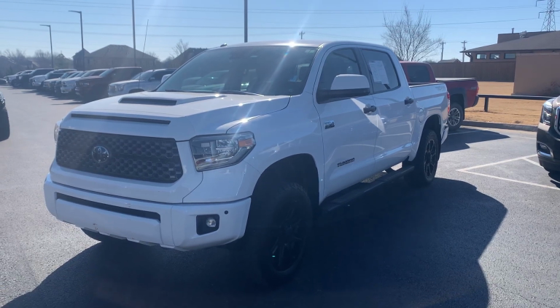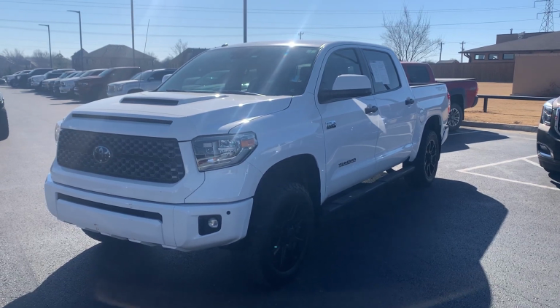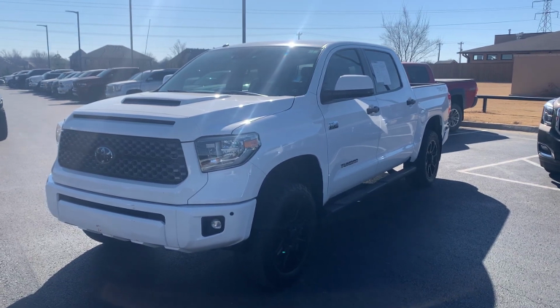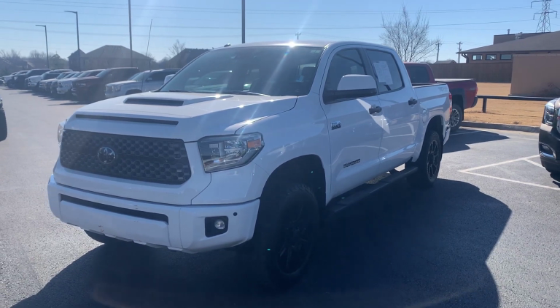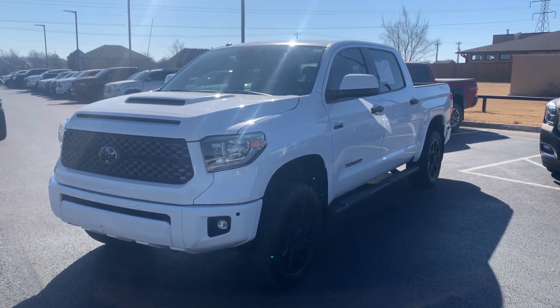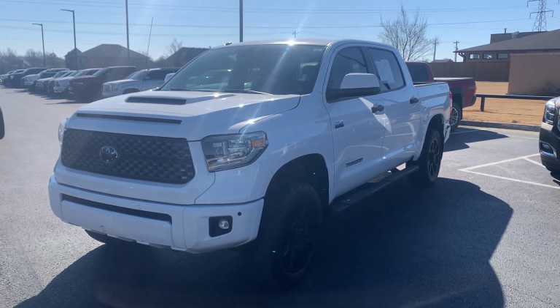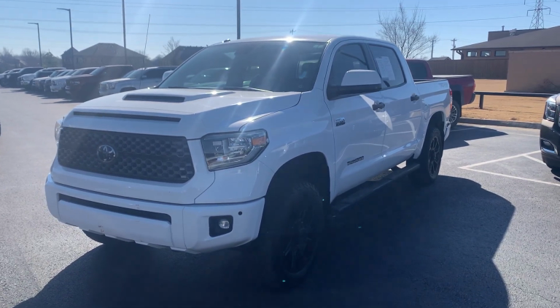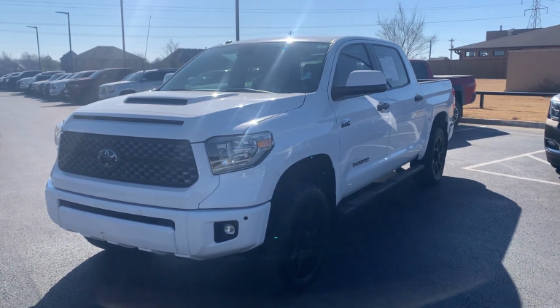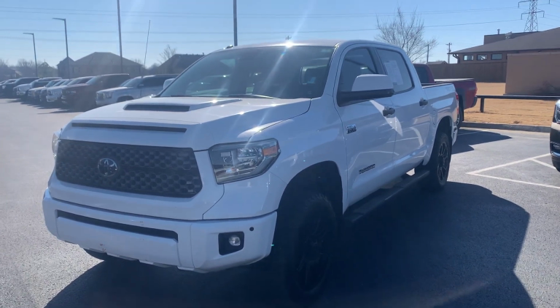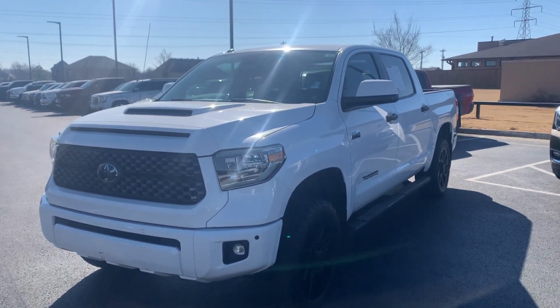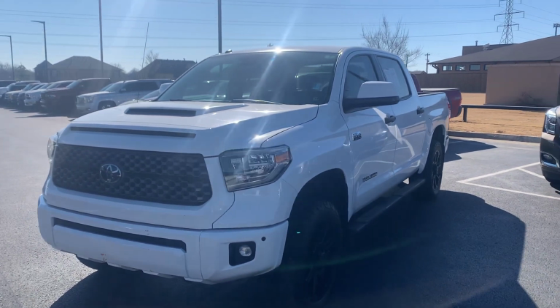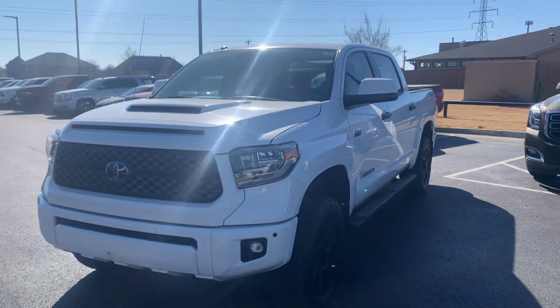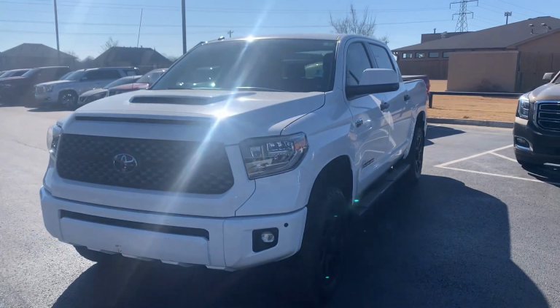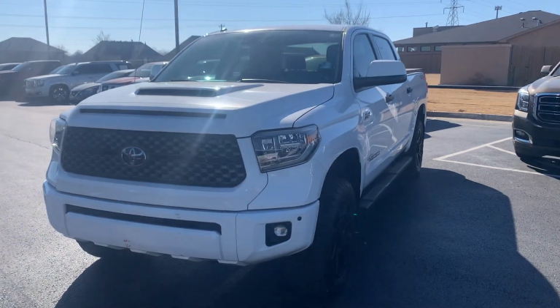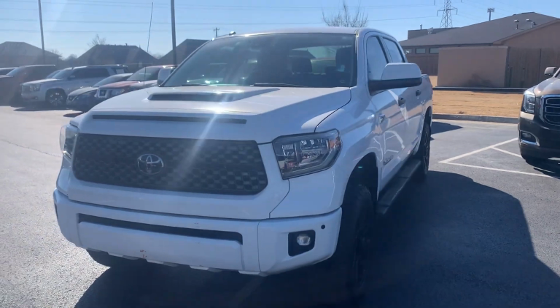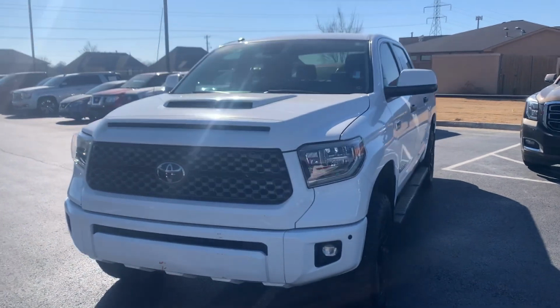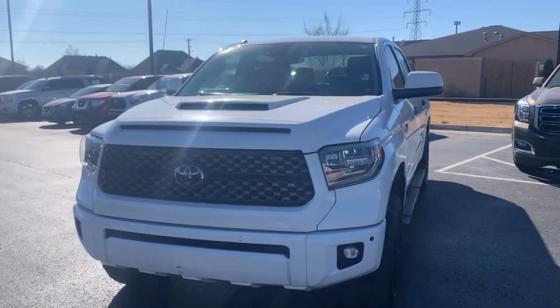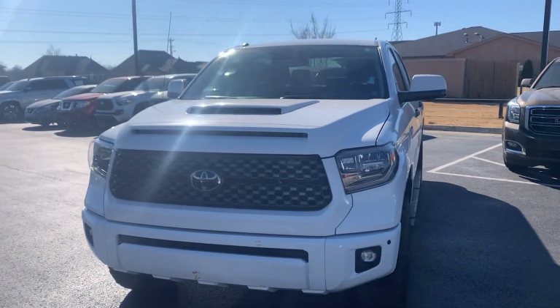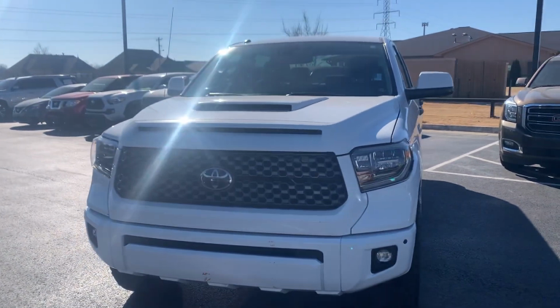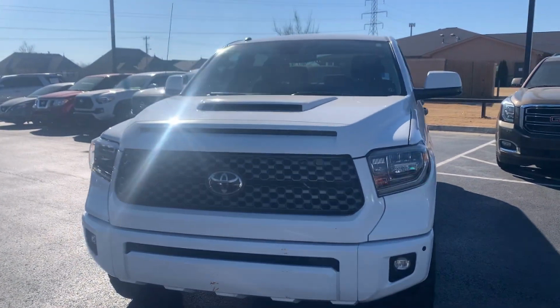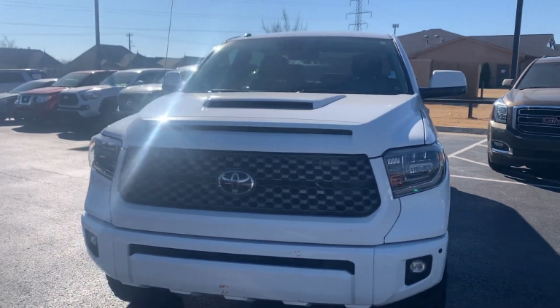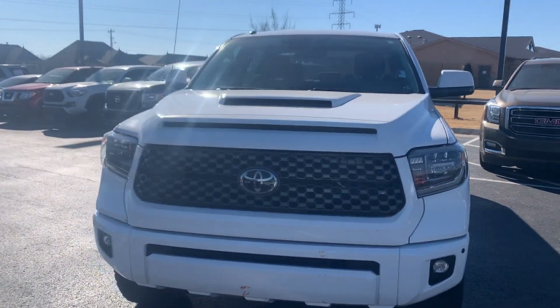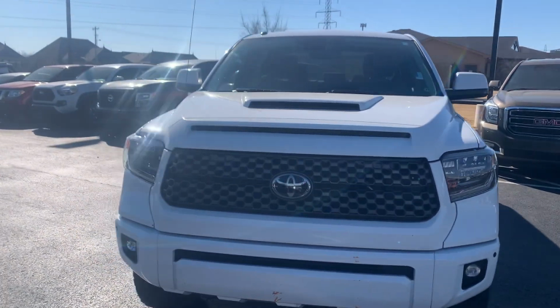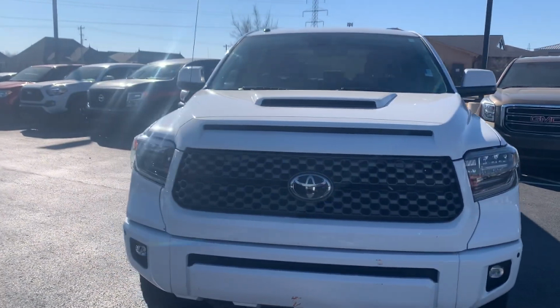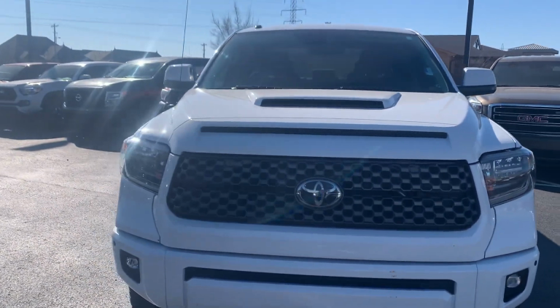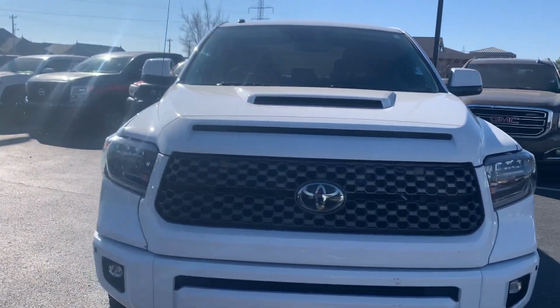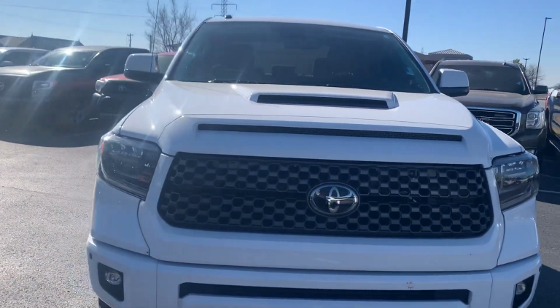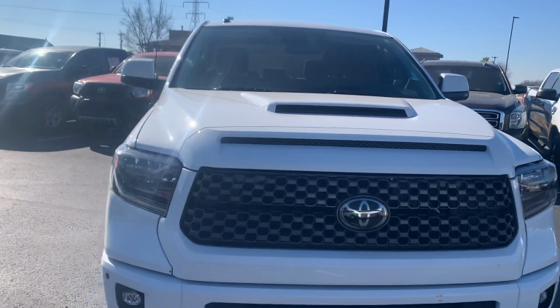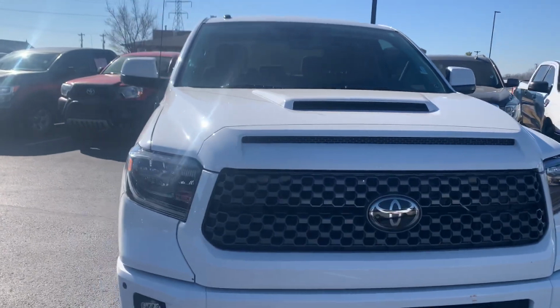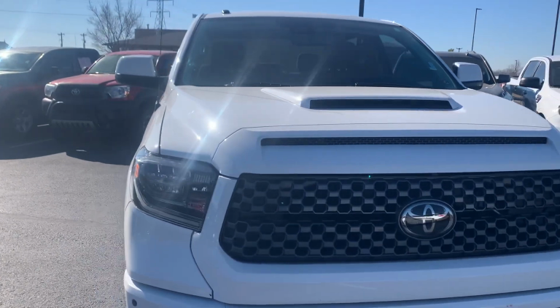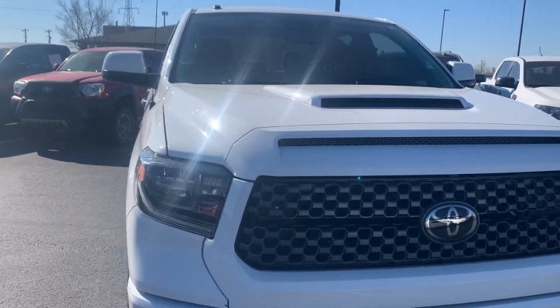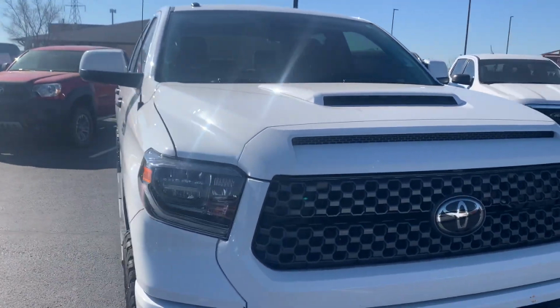Hey Brett, this is Joshua Aurelius with Jim Glover out here in Owasso. I just want to take a quick walk-around video of this Toyota Tundra that you inquired about — 2018.